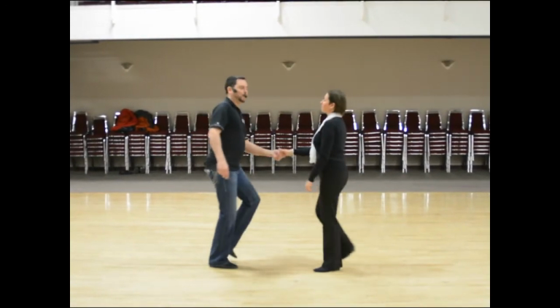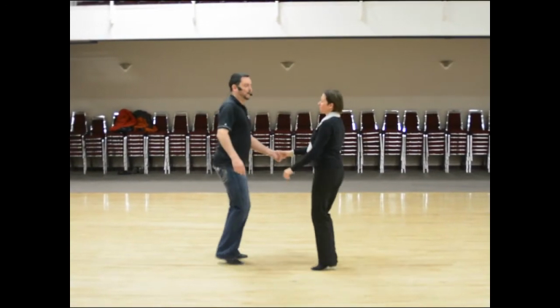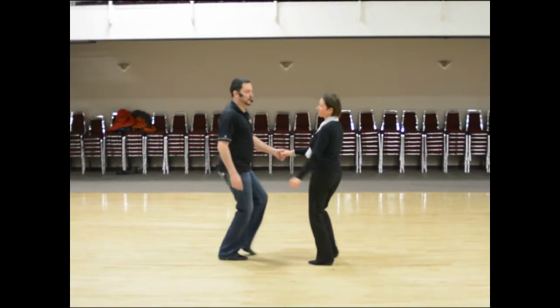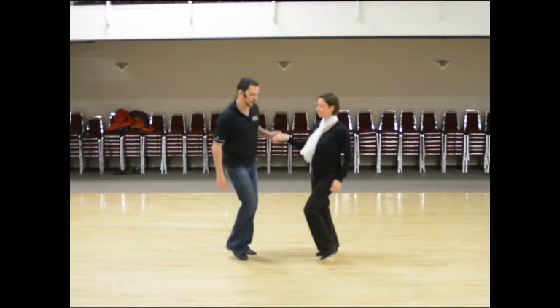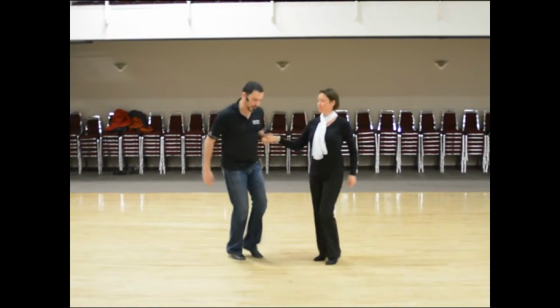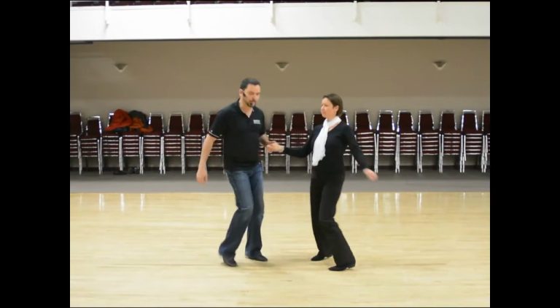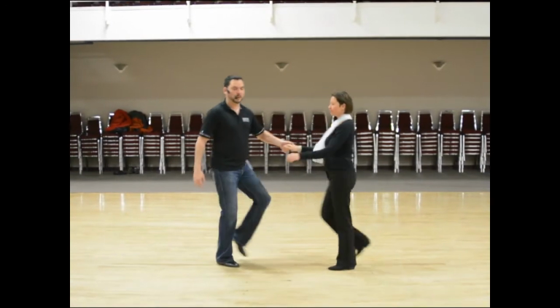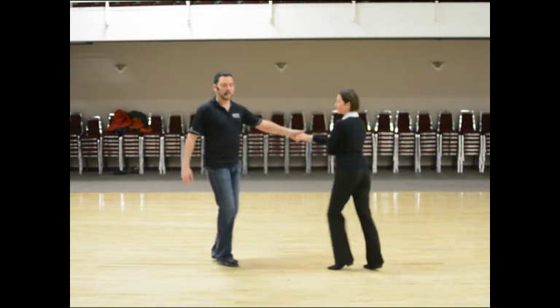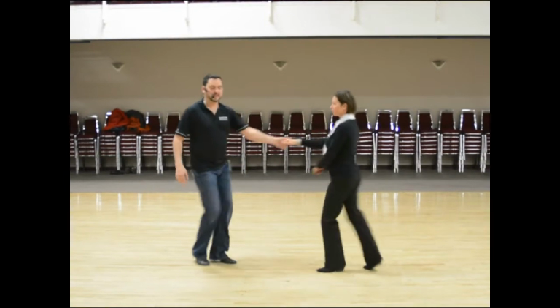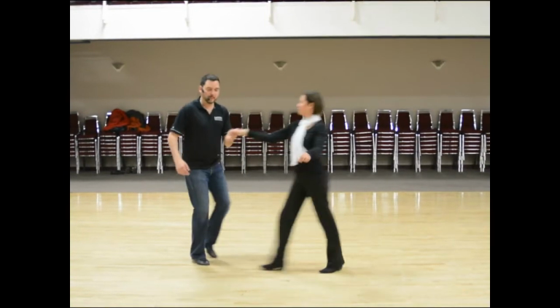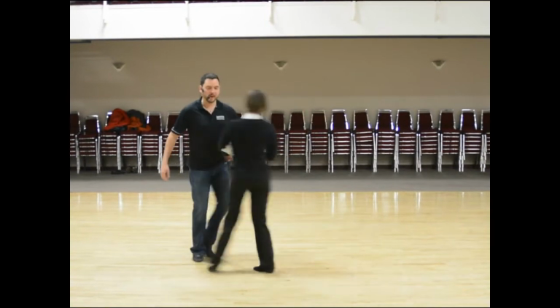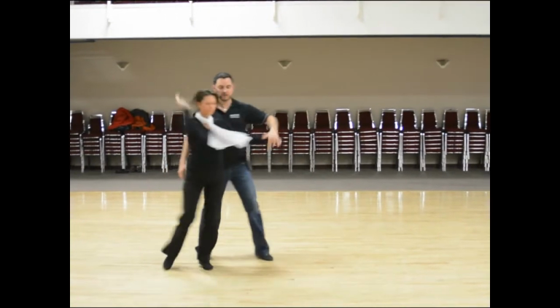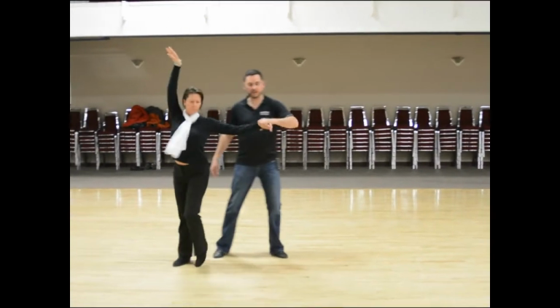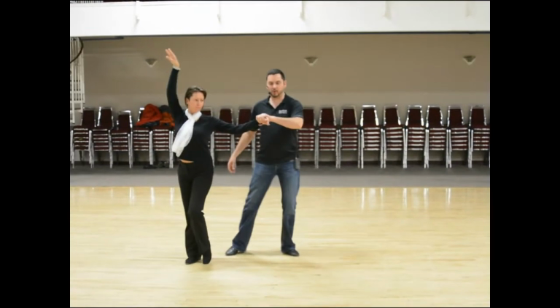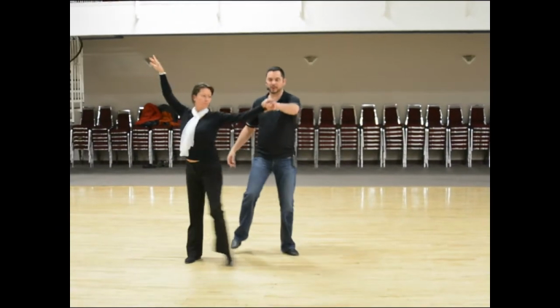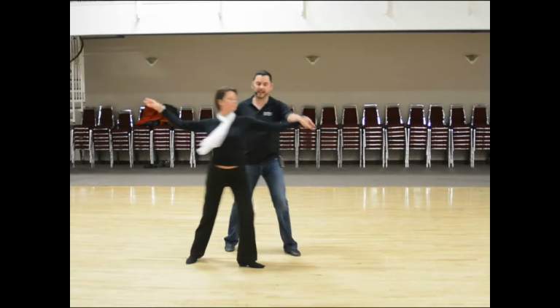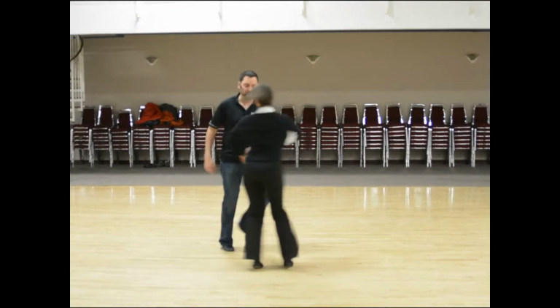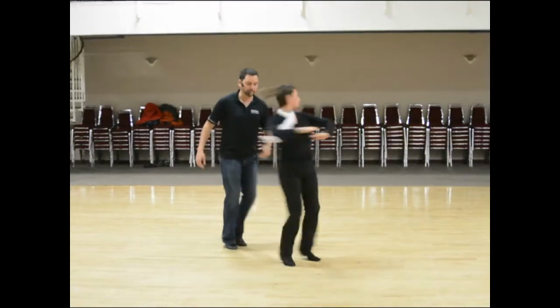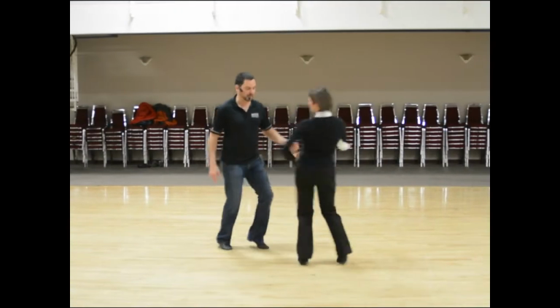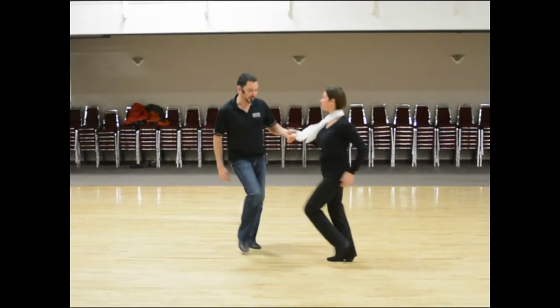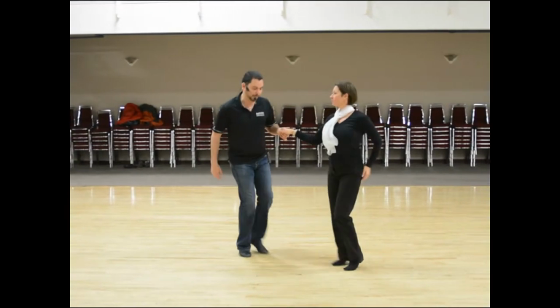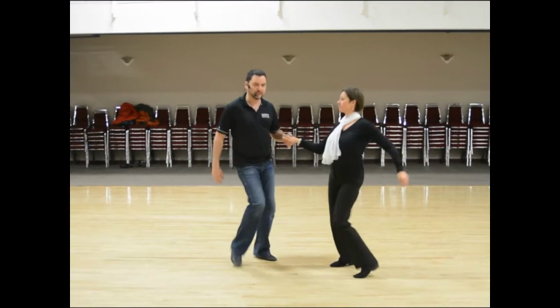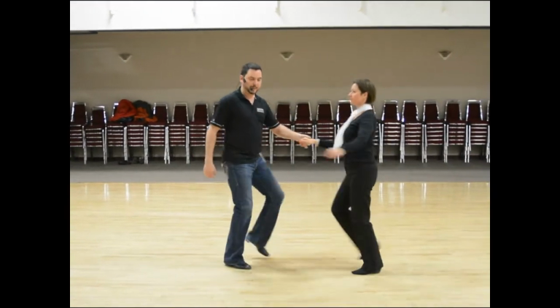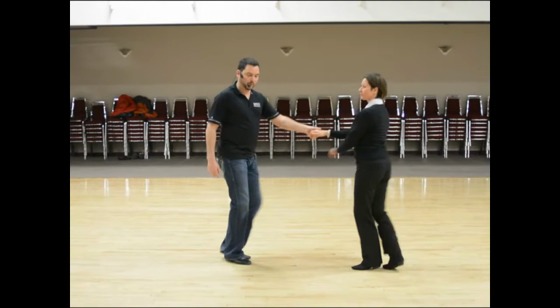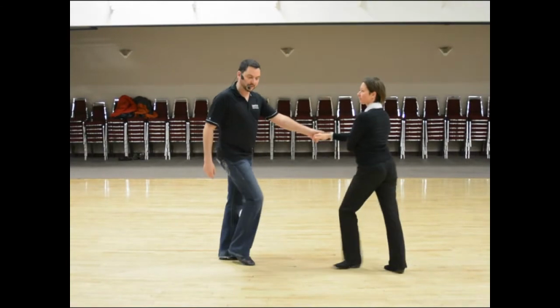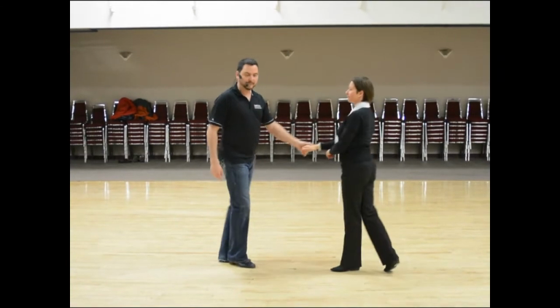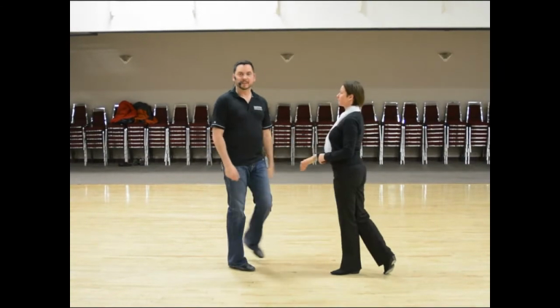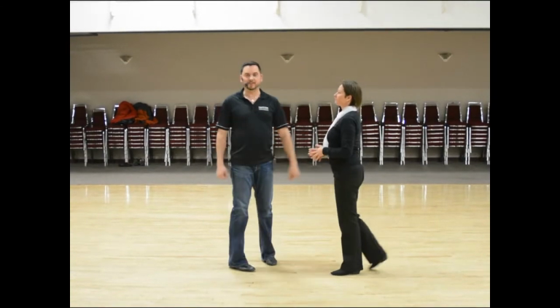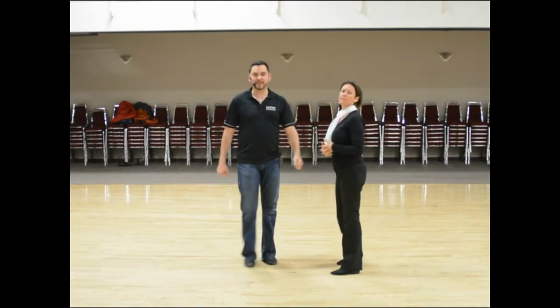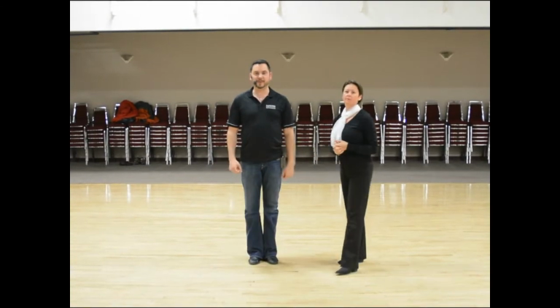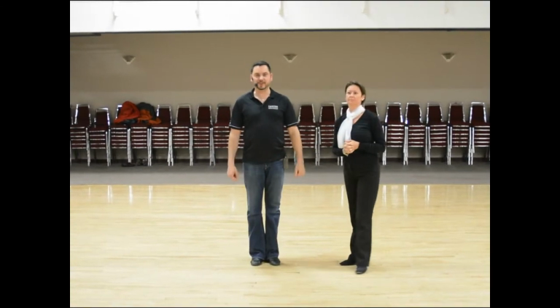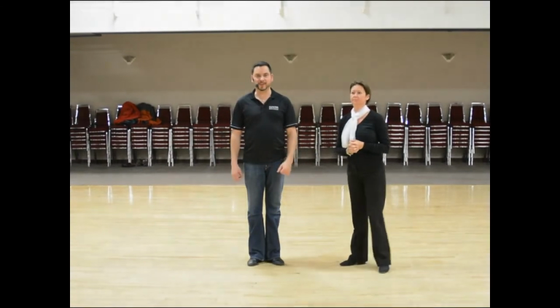One and two, three and four, rock step, one and two, hold step, triple step, triple step, rock step. That was week number three of East Coast Swing.